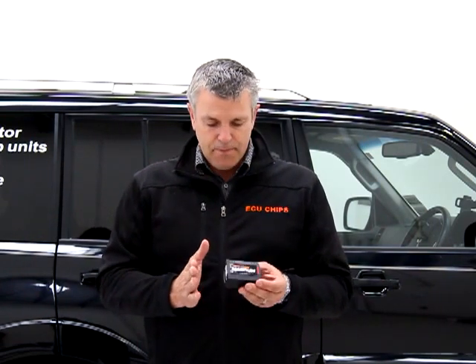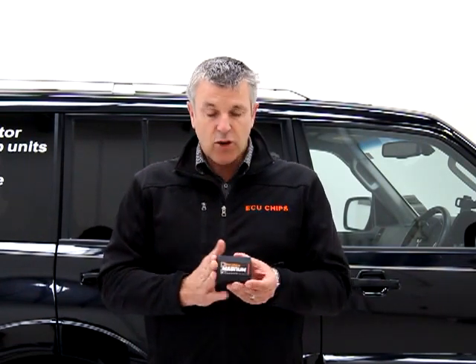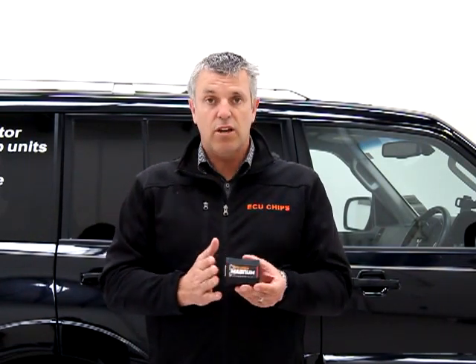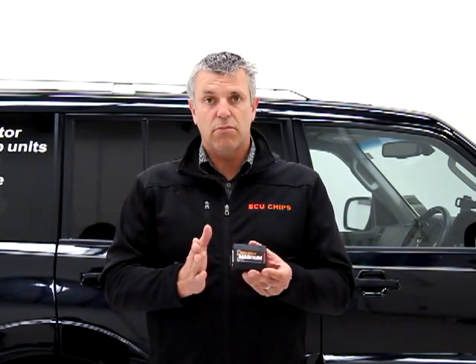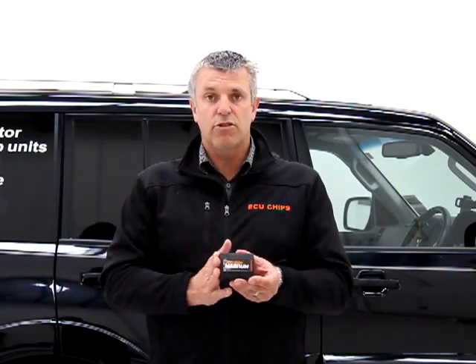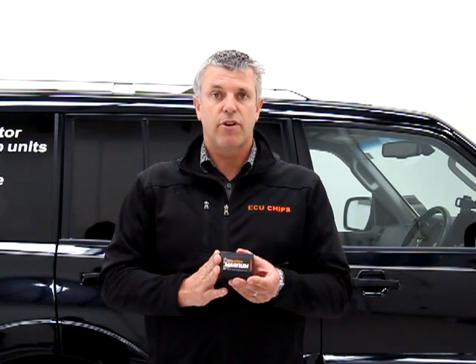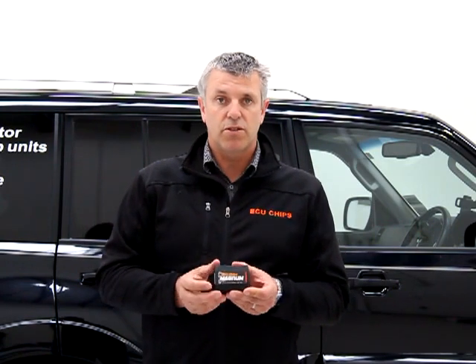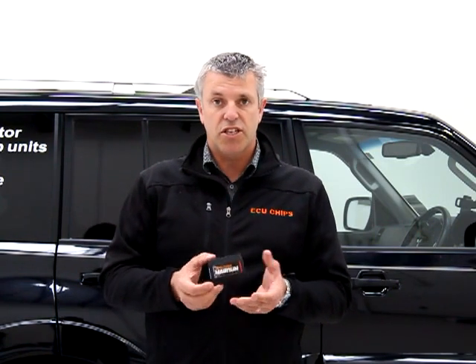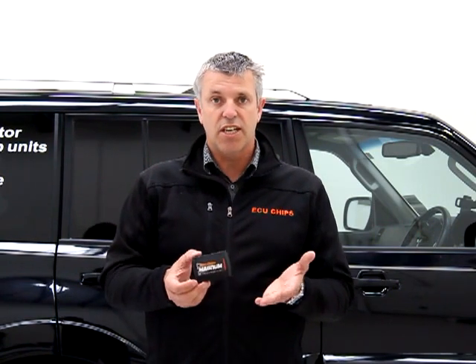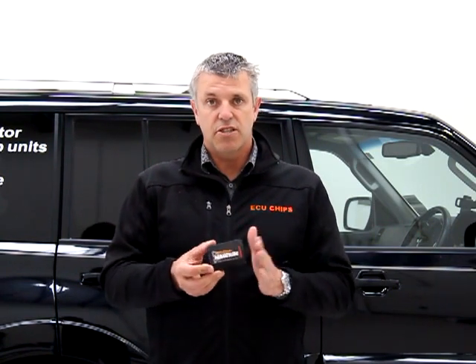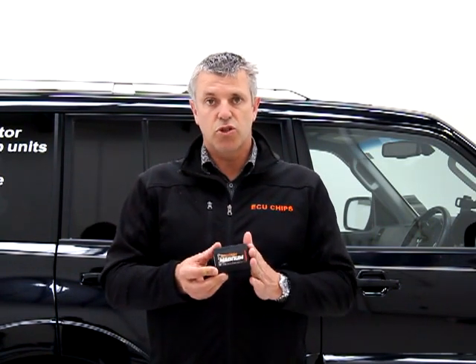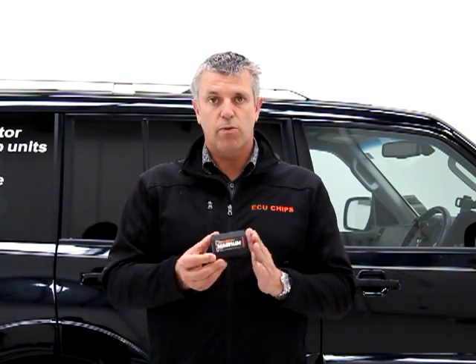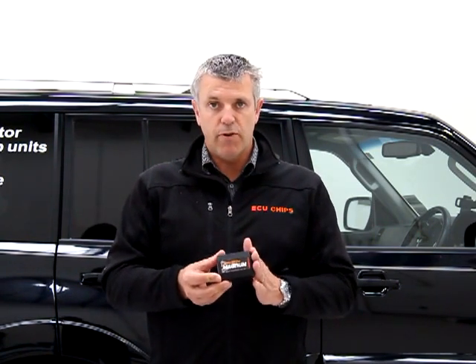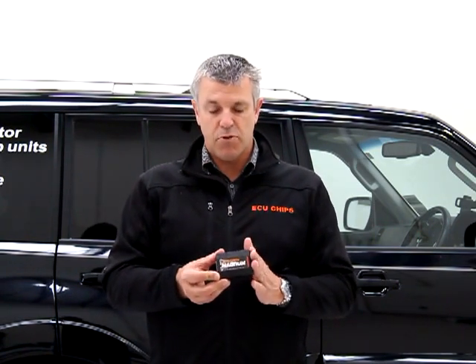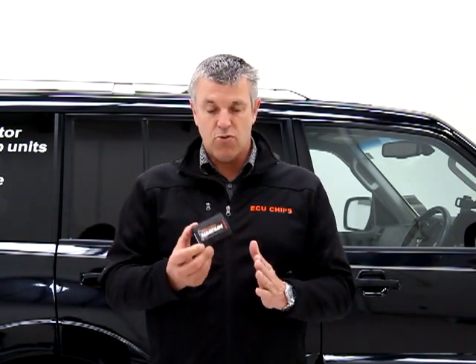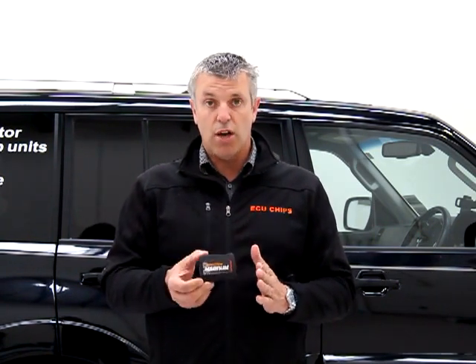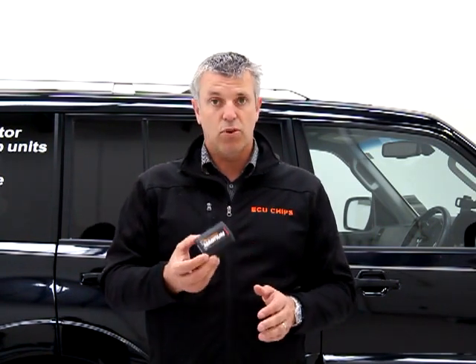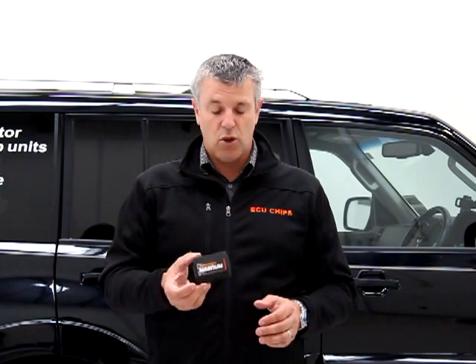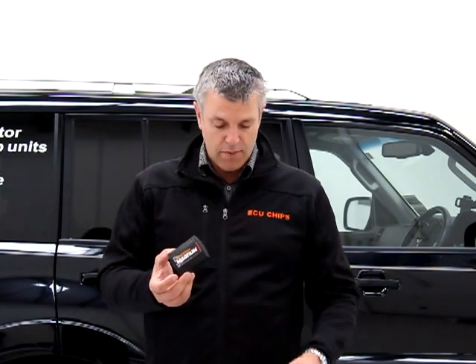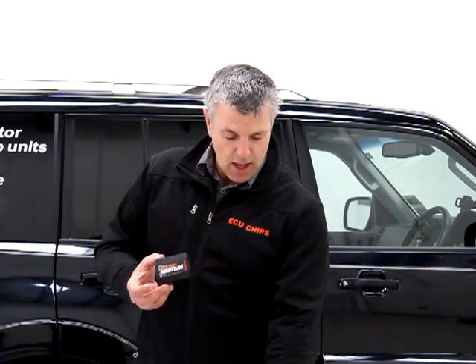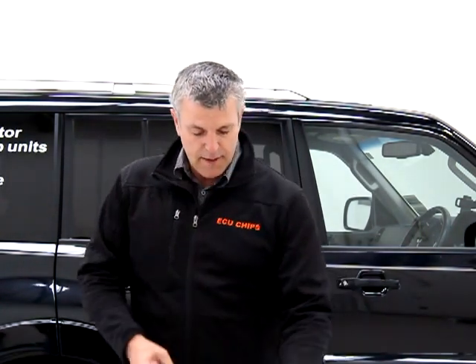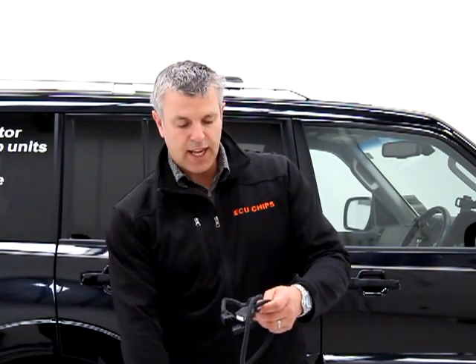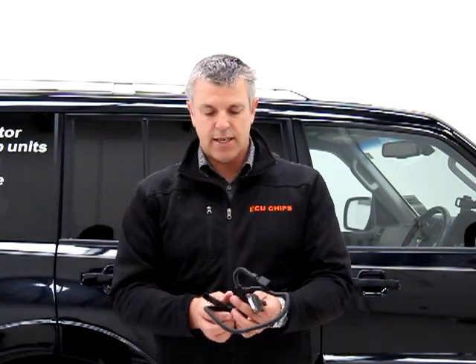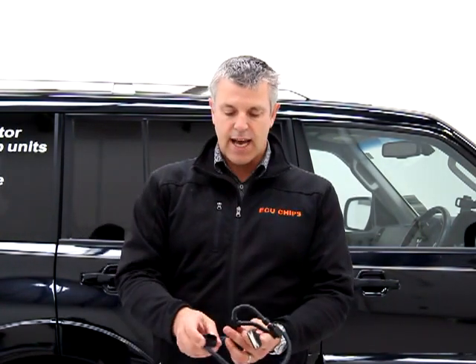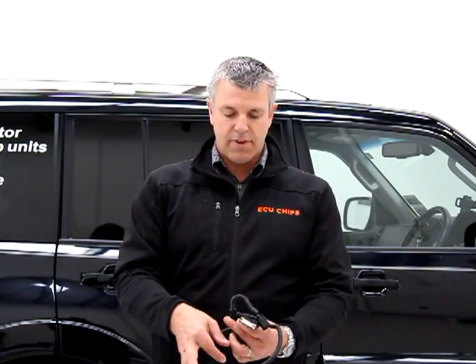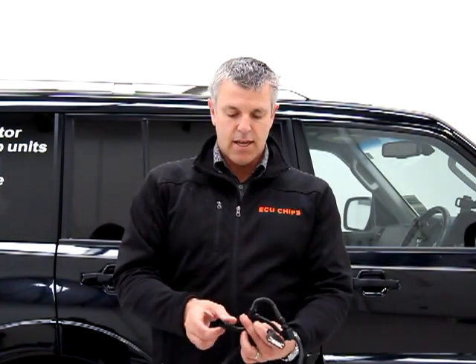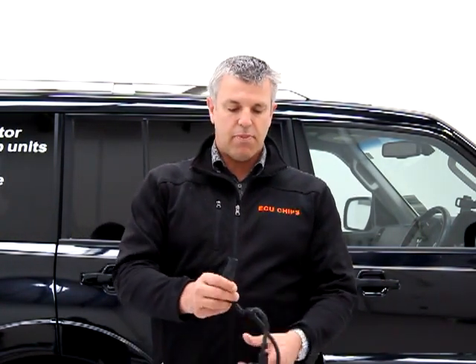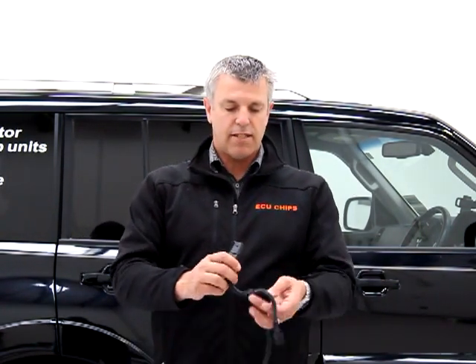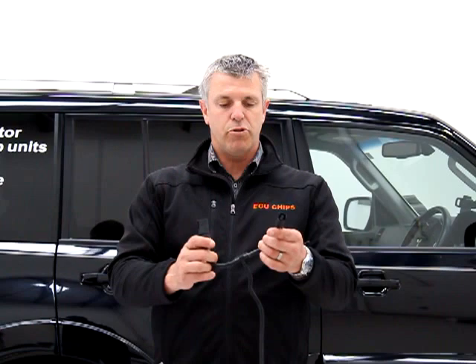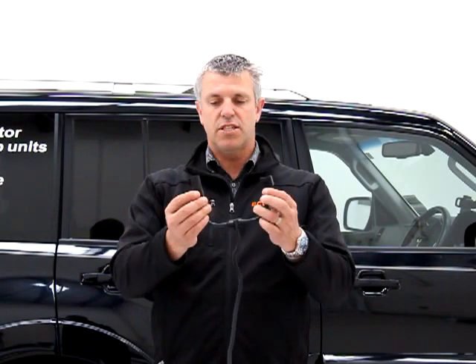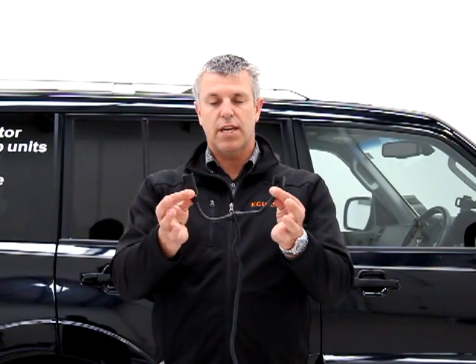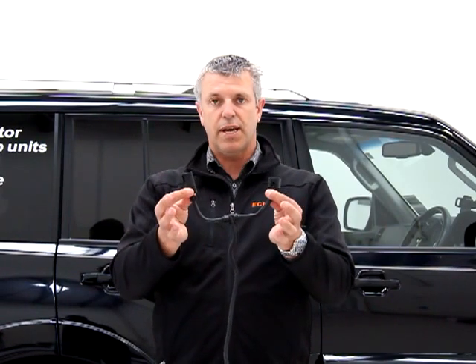So great unit. $875 plus GST. Simple to install, very fast processor, reliable, lasts a long time. They connect to the car simply by plugging into the fuel pressure sensor with a couple of plugs.